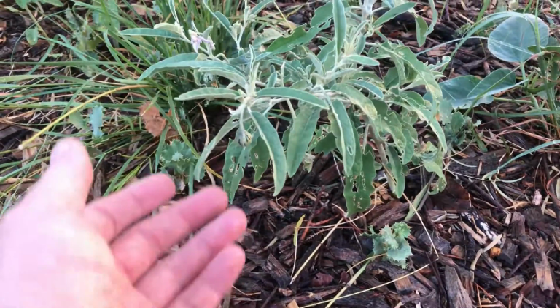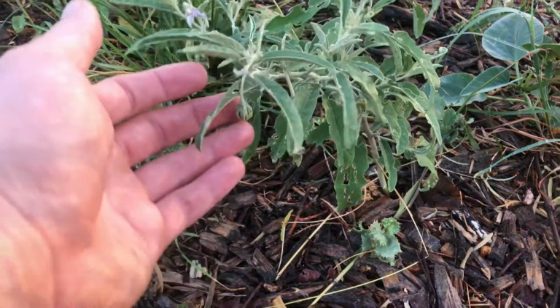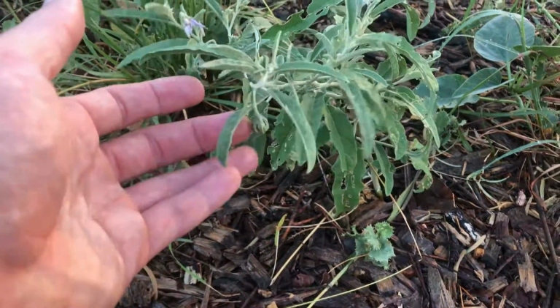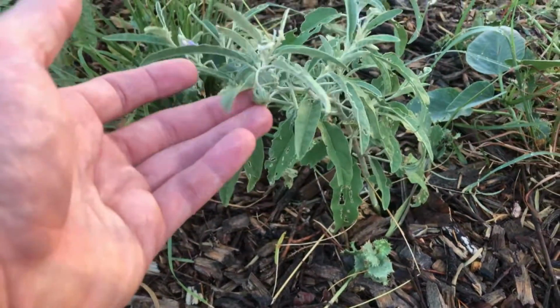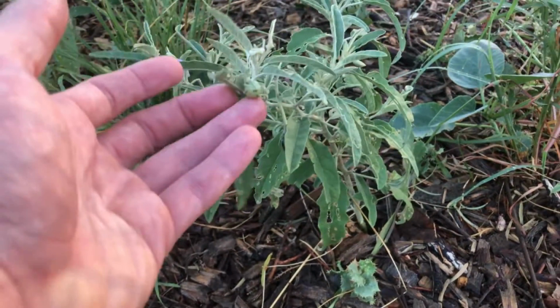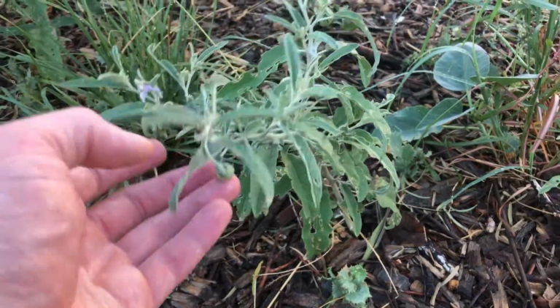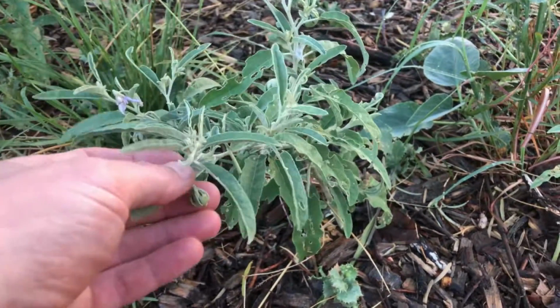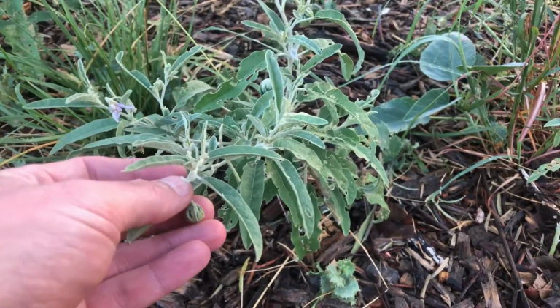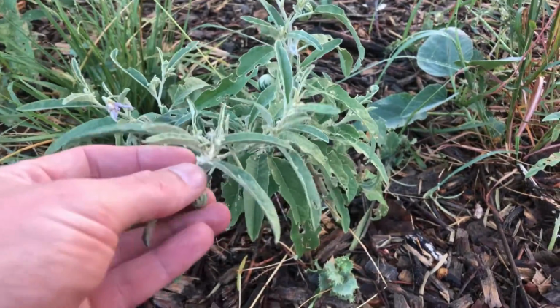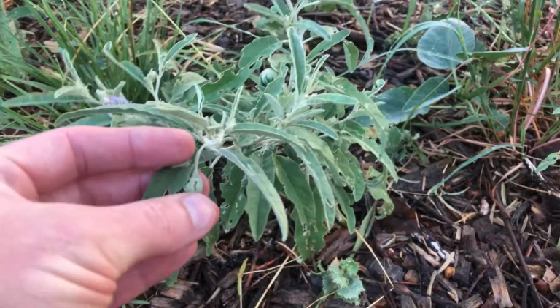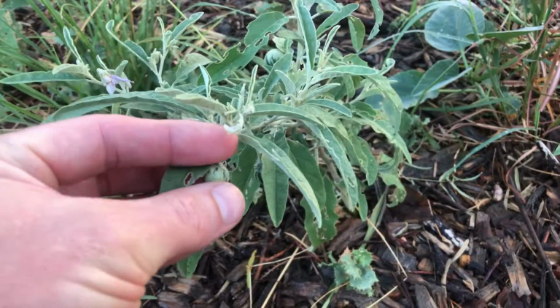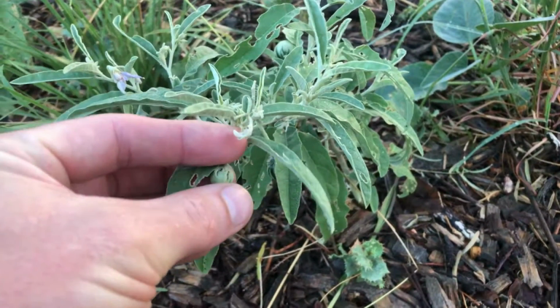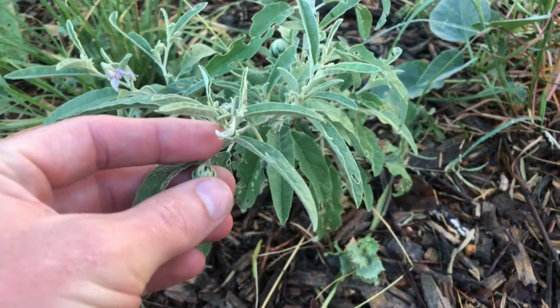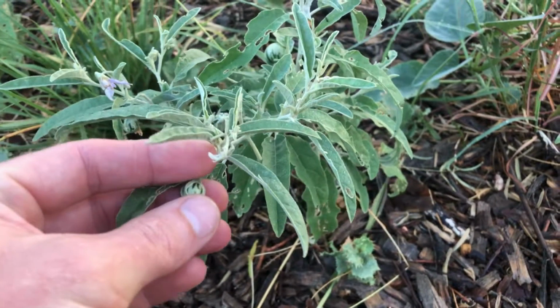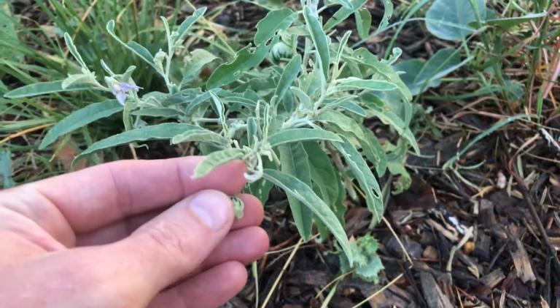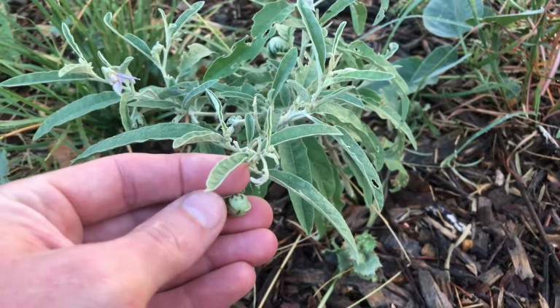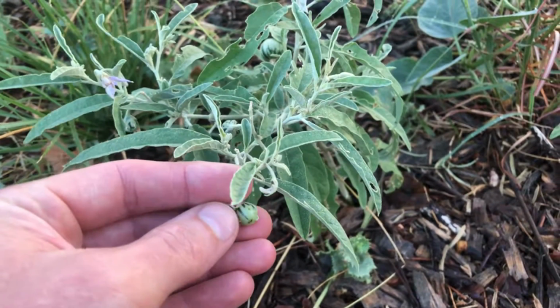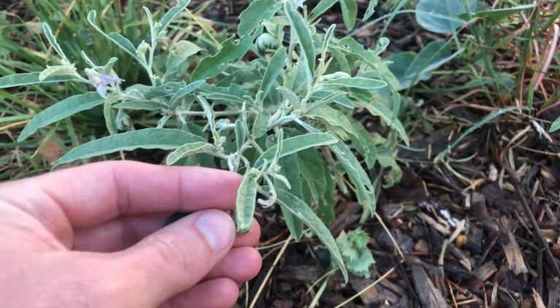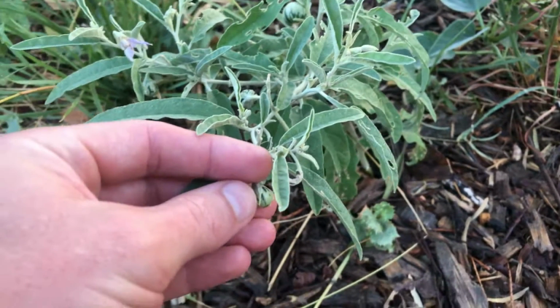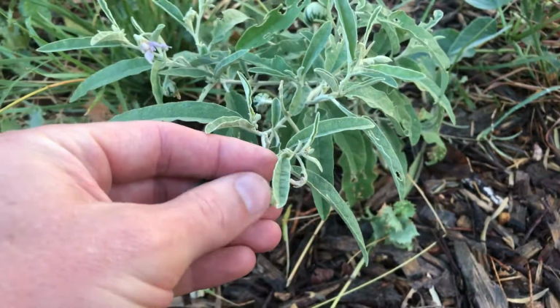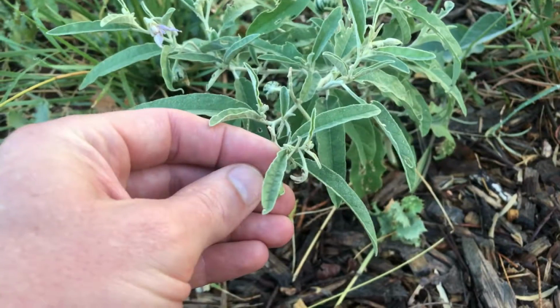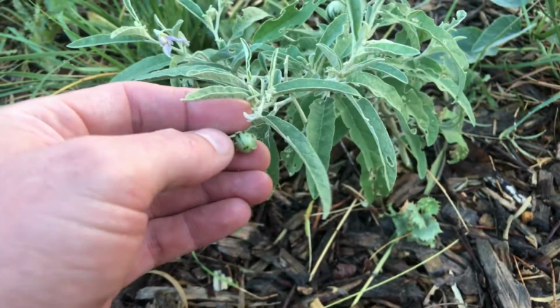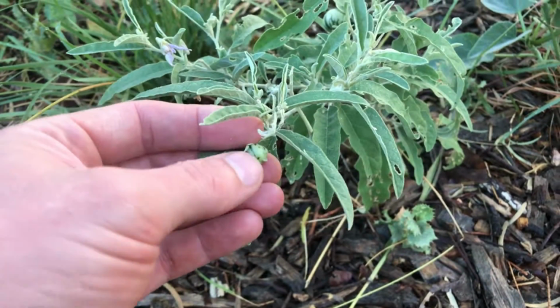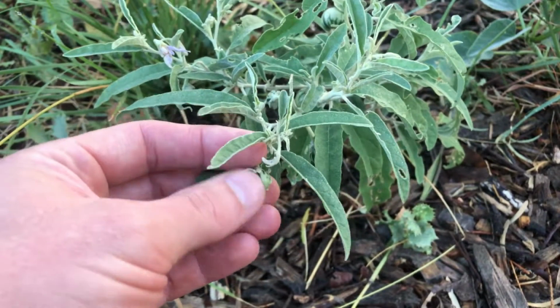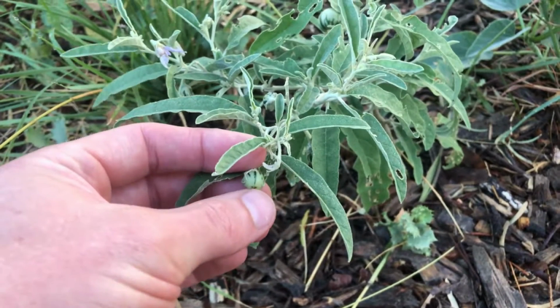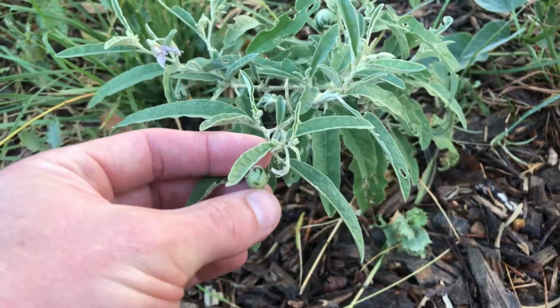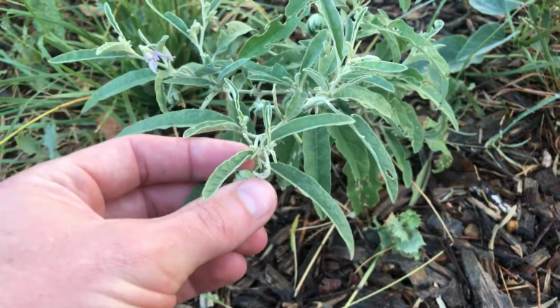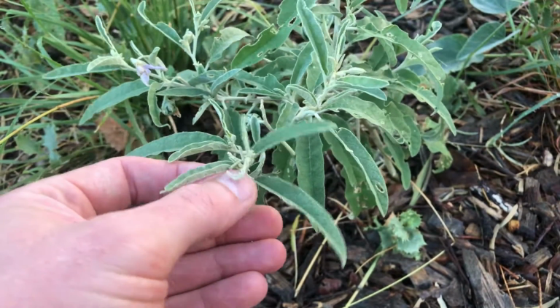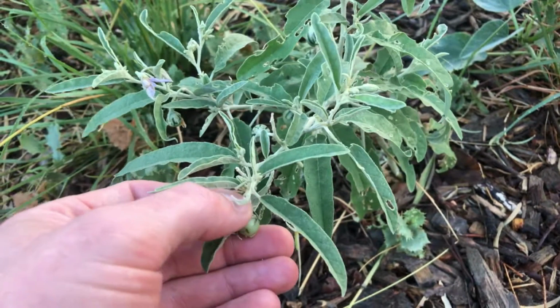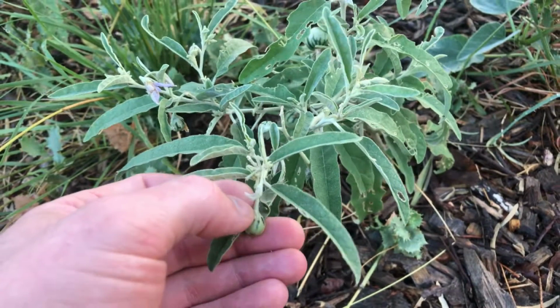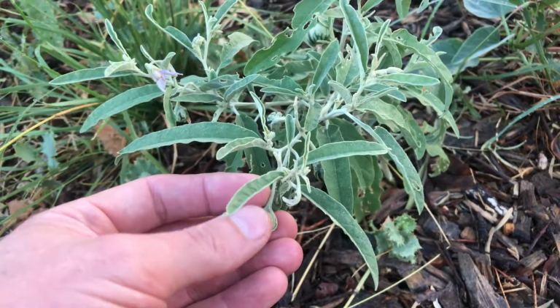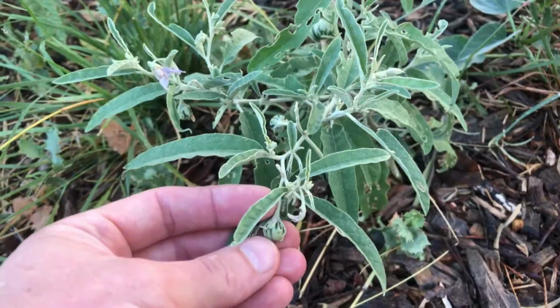Here's what those little fruits look like. These are ripening — green with stripes on them. I'll show you these again when they're fully ripe.